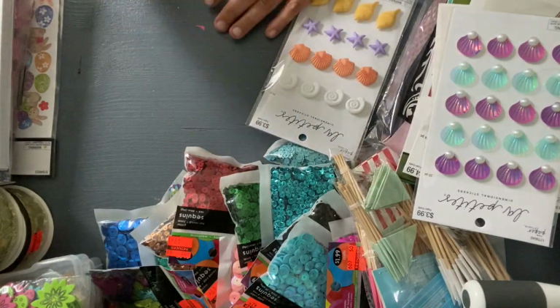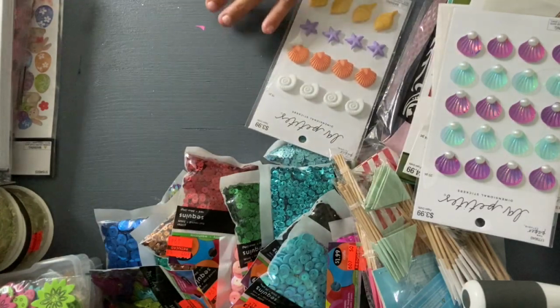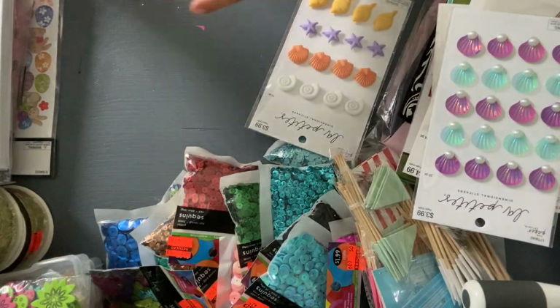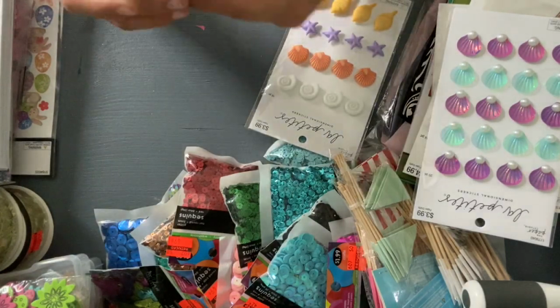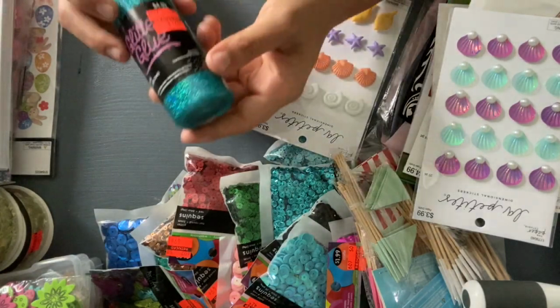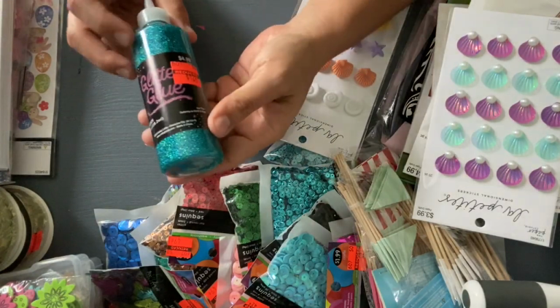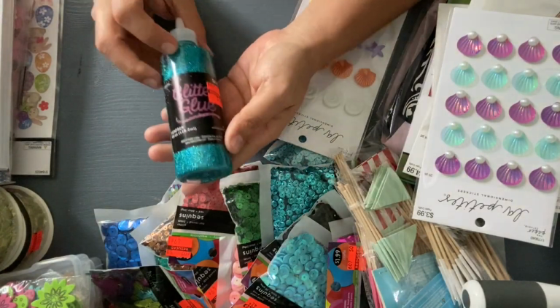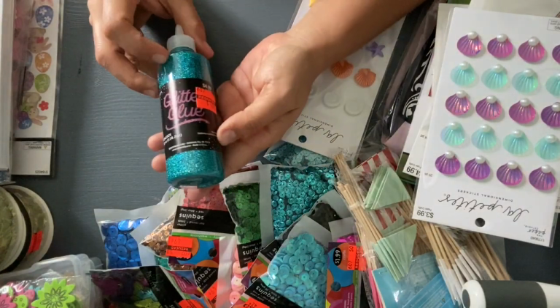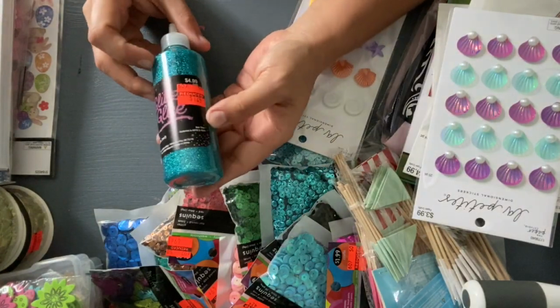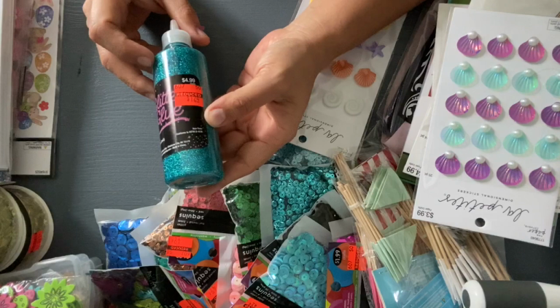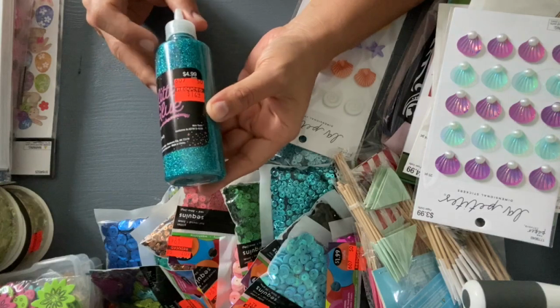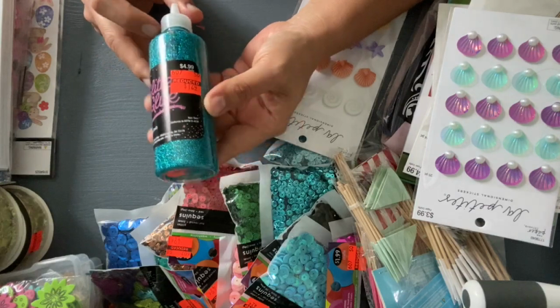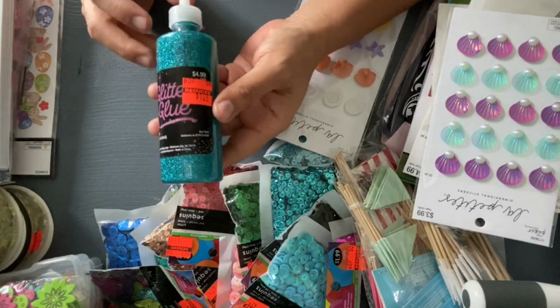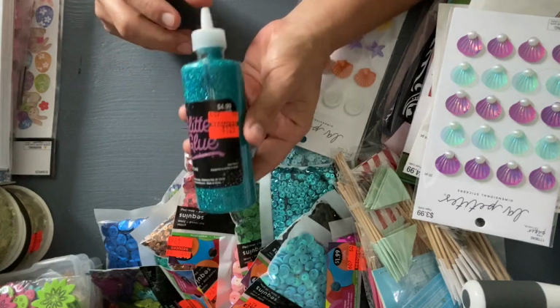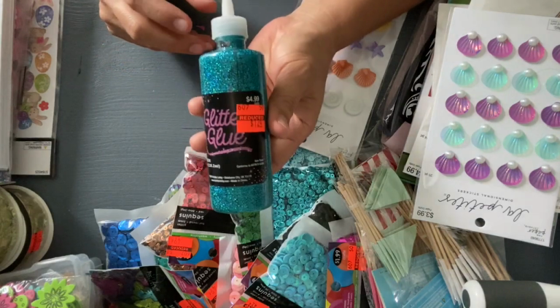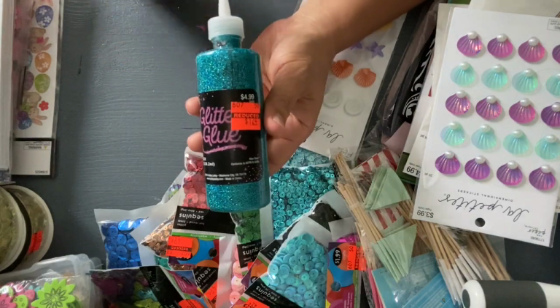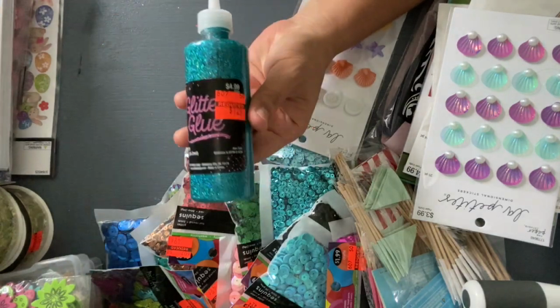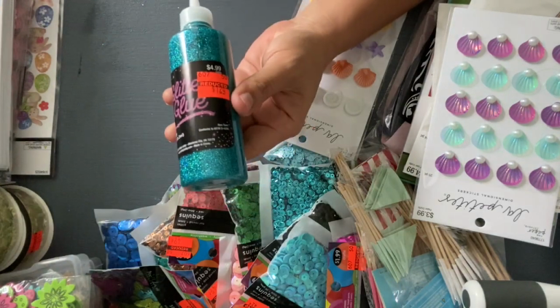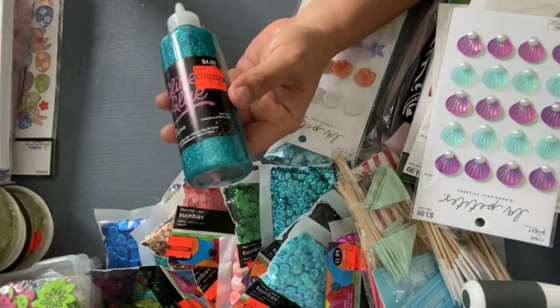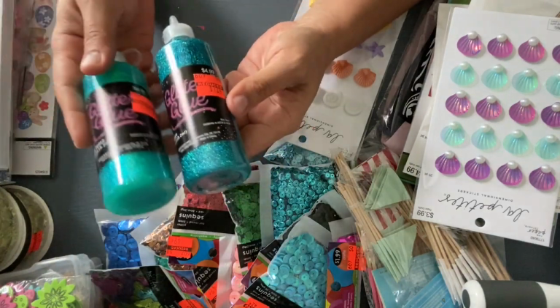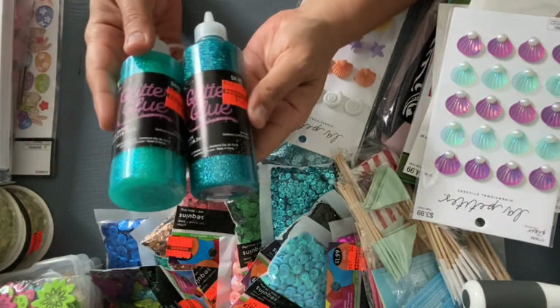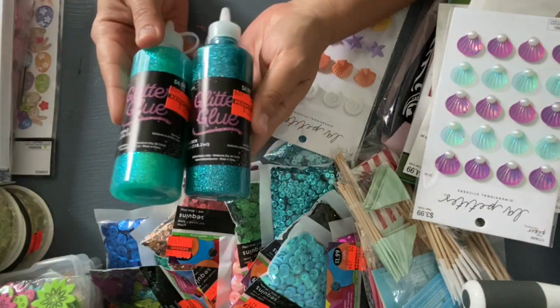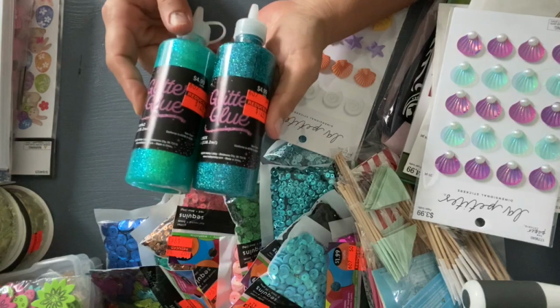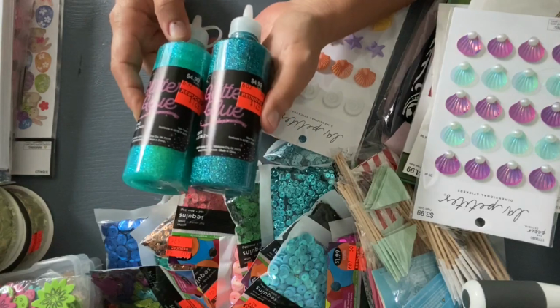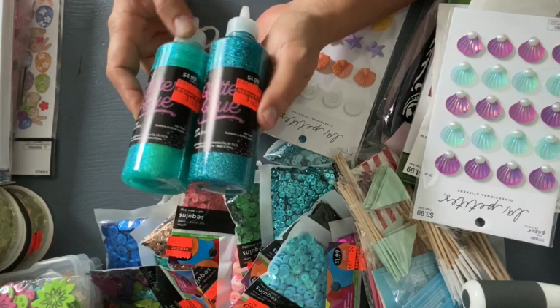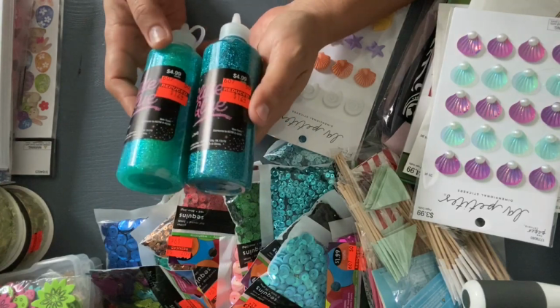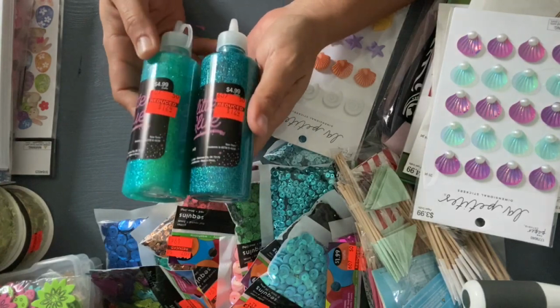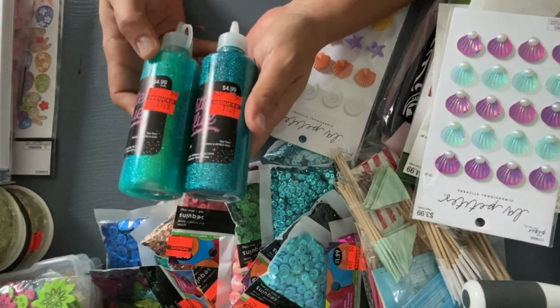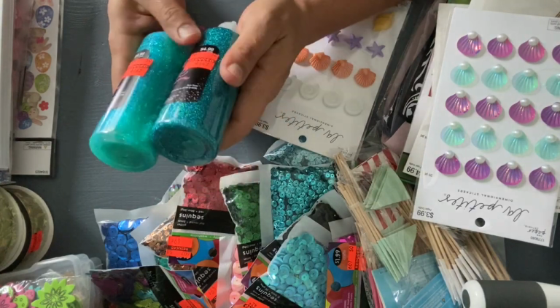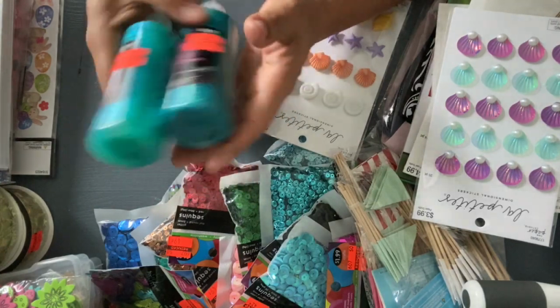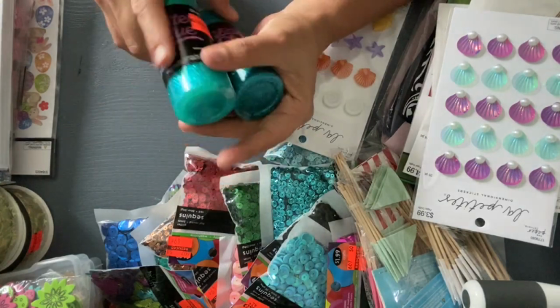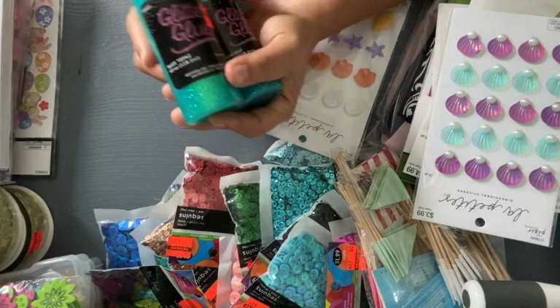I also found this glitter glue on sale for $1.24, so I grabbed two. They had other colors, but these are the ones that I liked the most, so these are the ones that I grabbed.